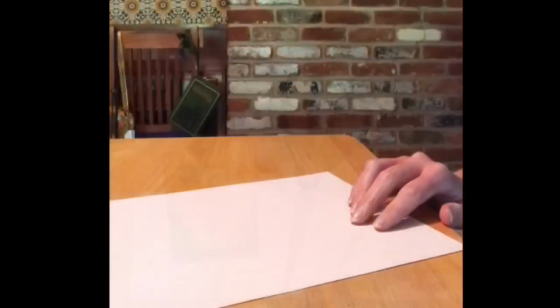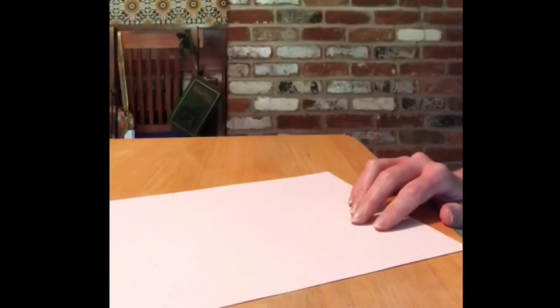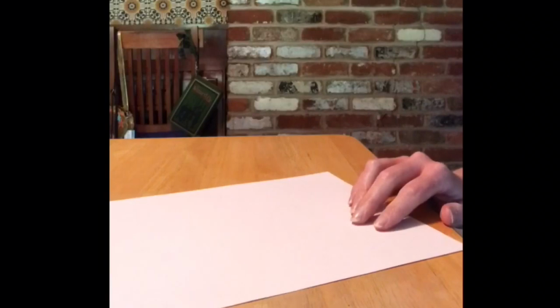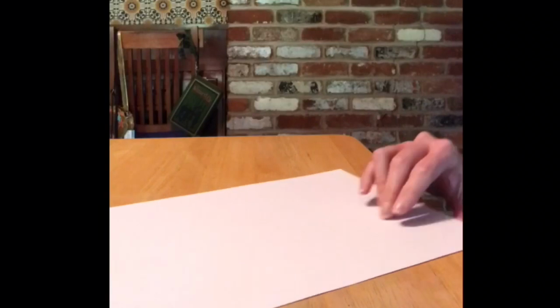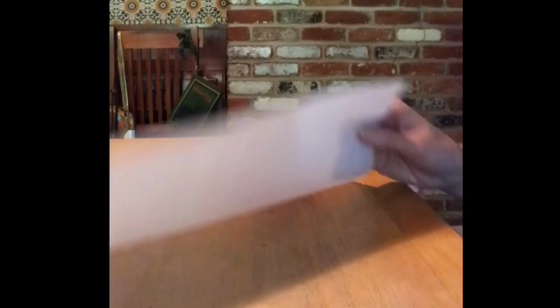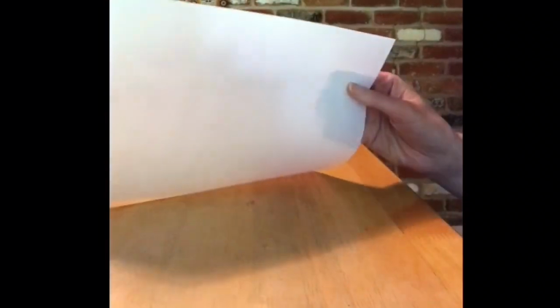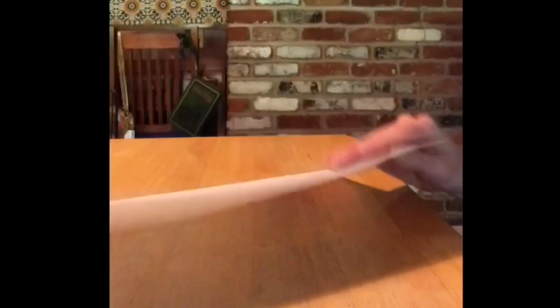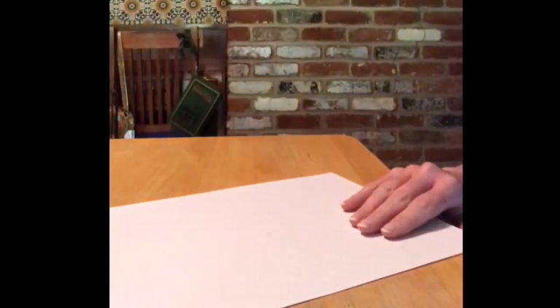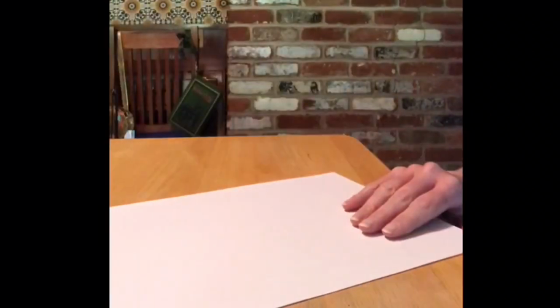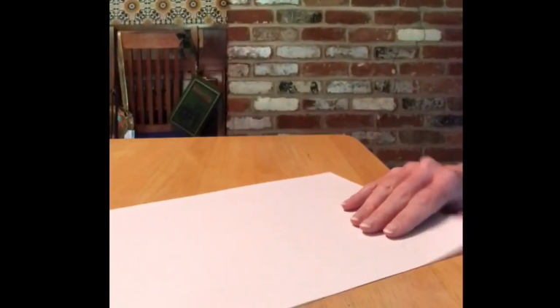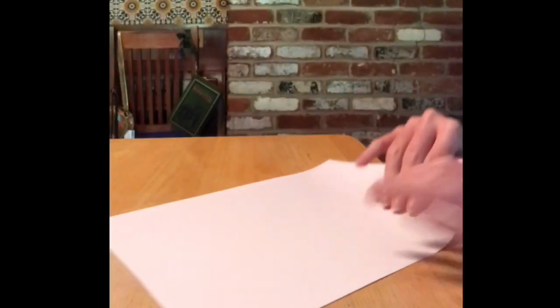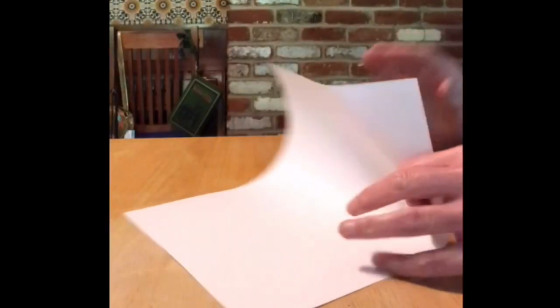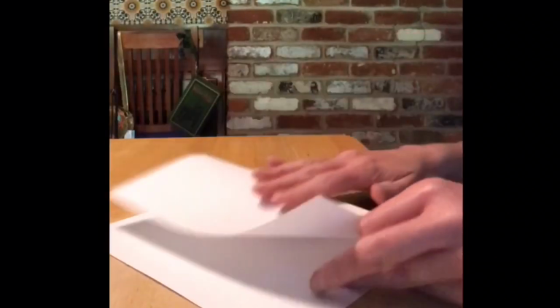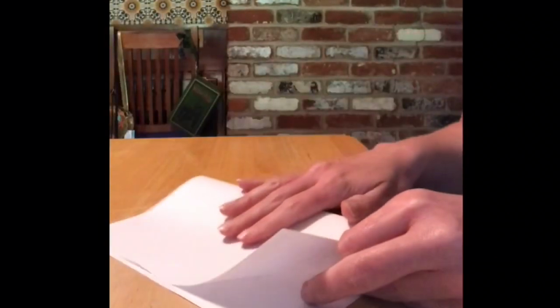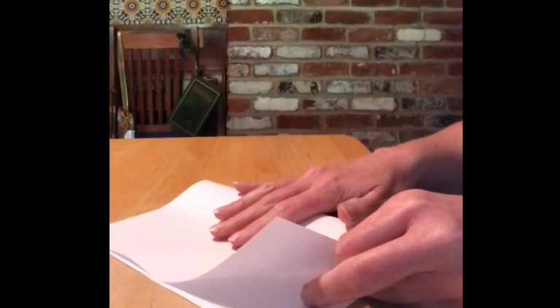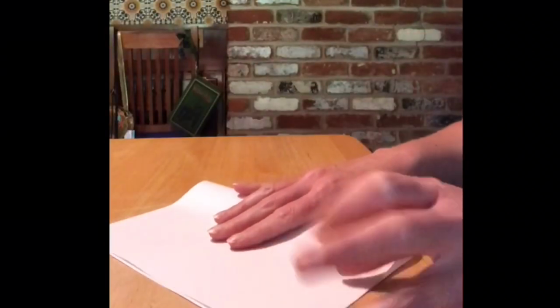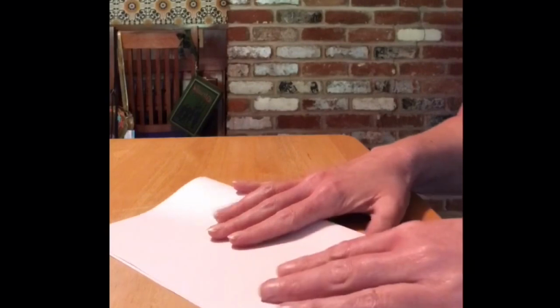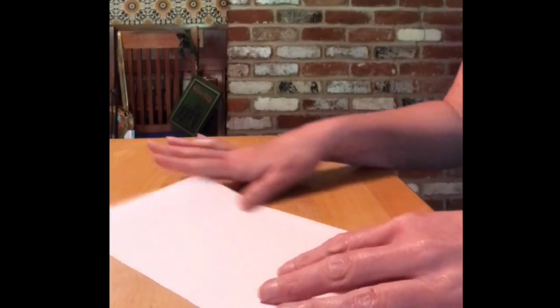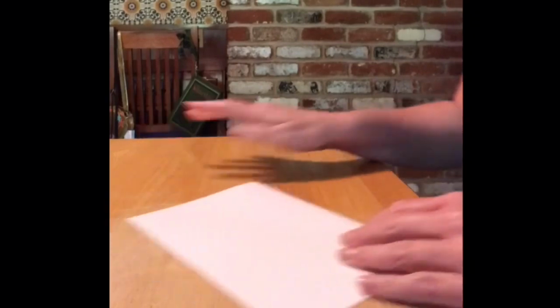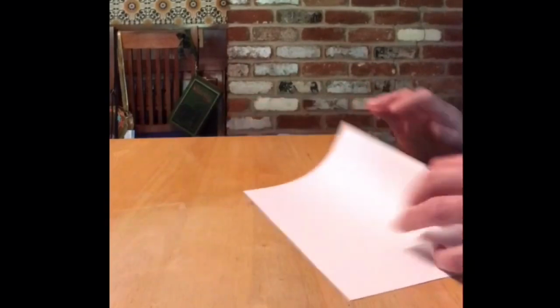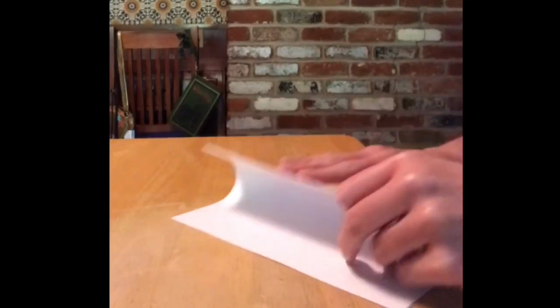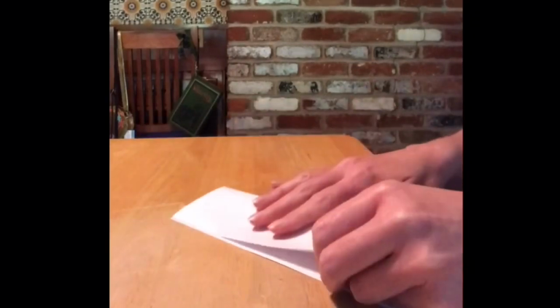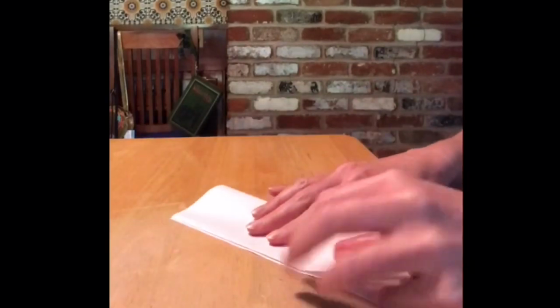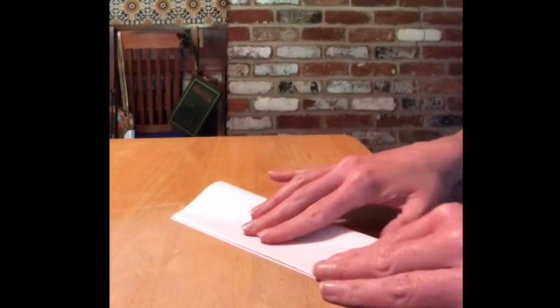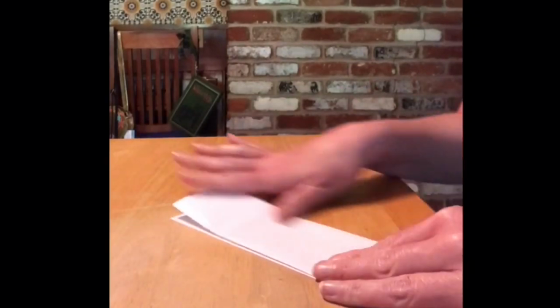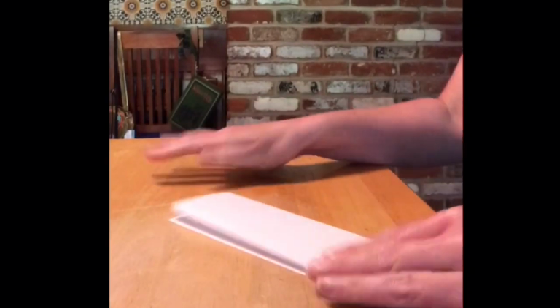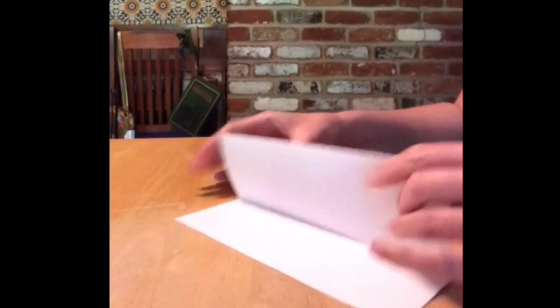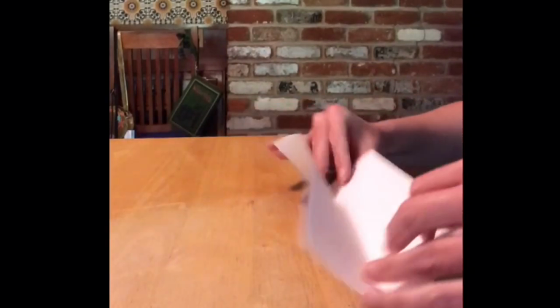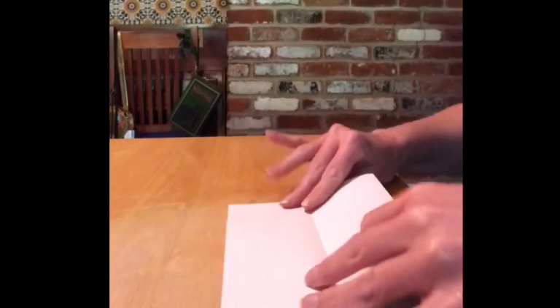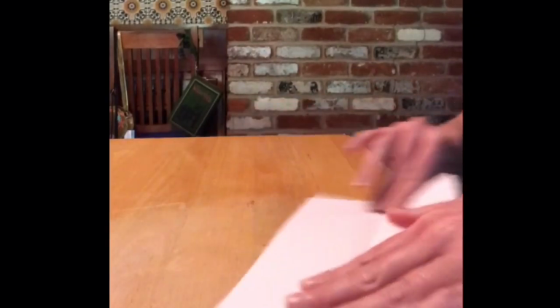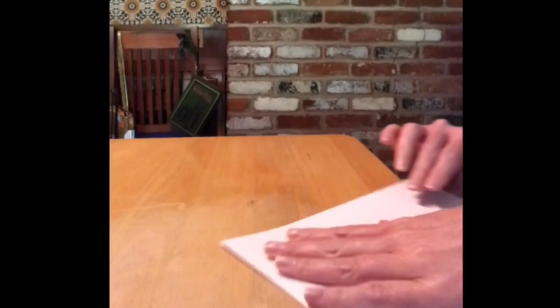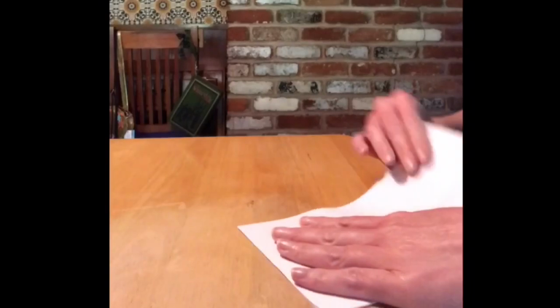The first thing you'll do is take your white sheet of paper and fold it so that you have eight boxes. If you're in my class, this is how we fold our papers when we are going to do math facts.